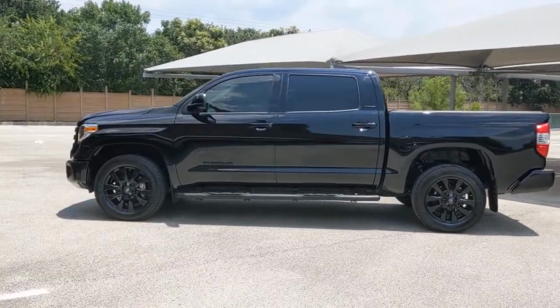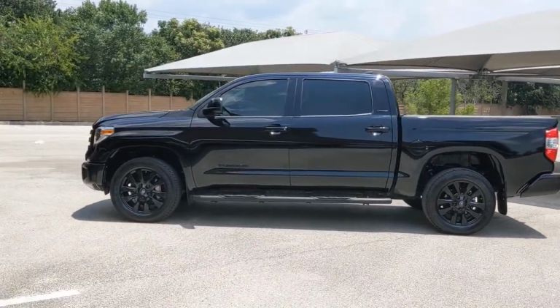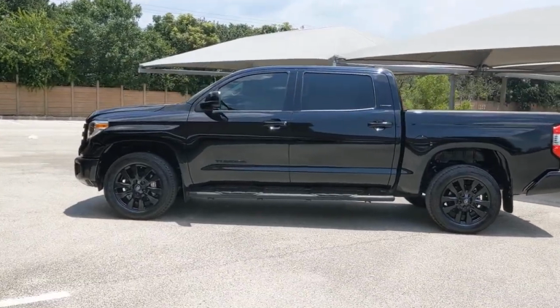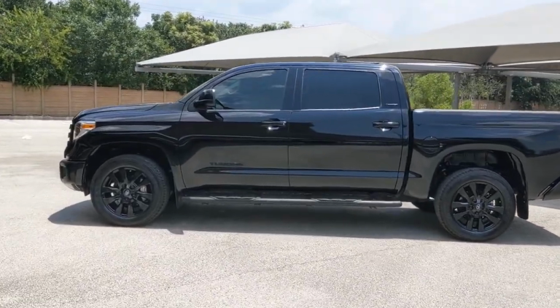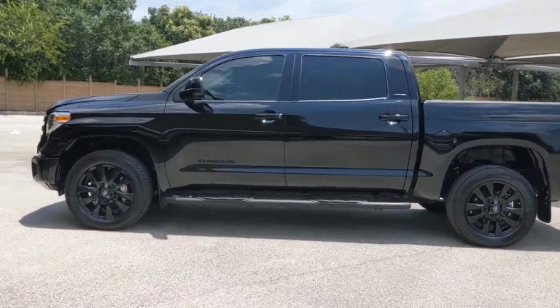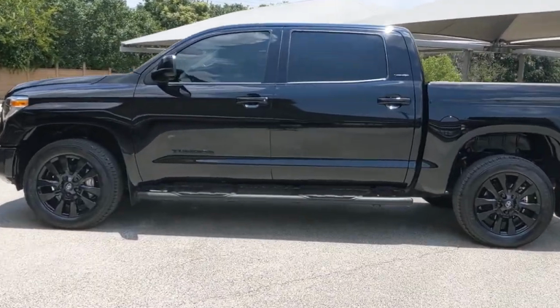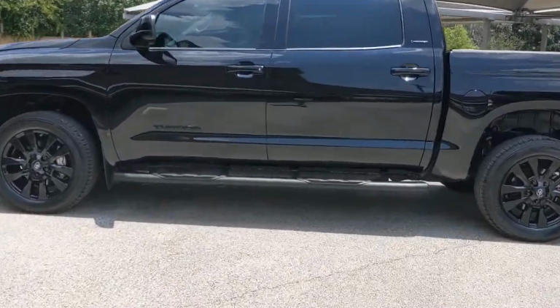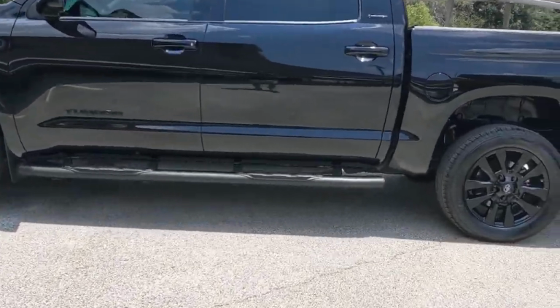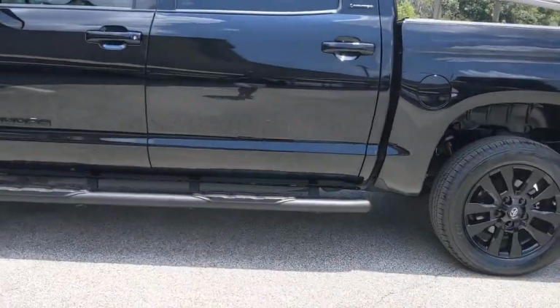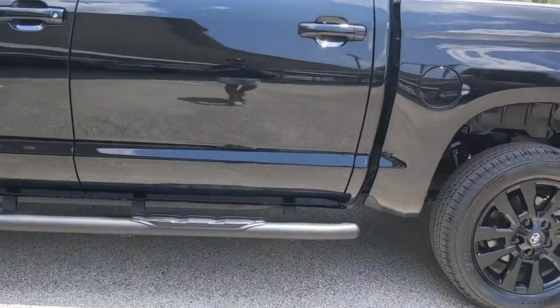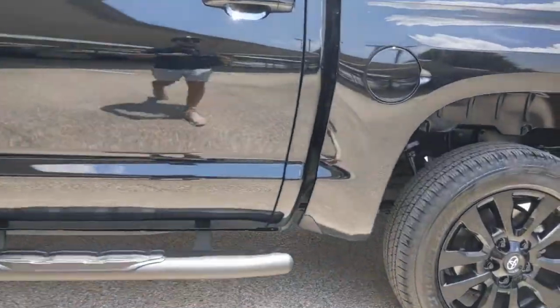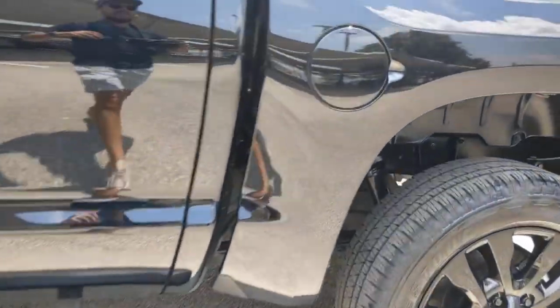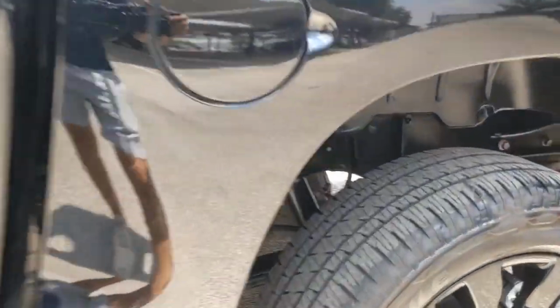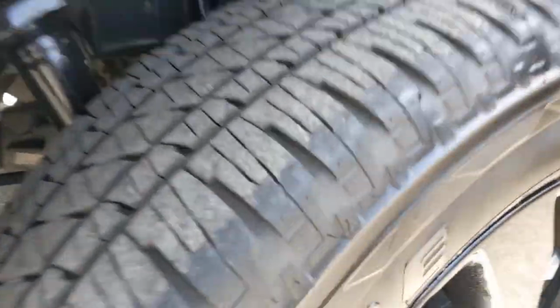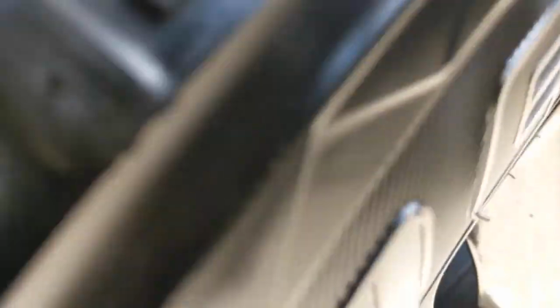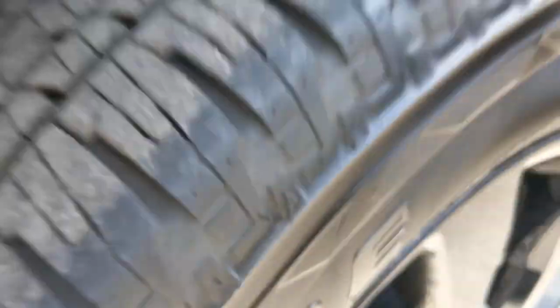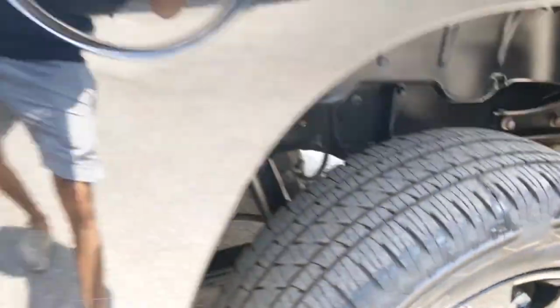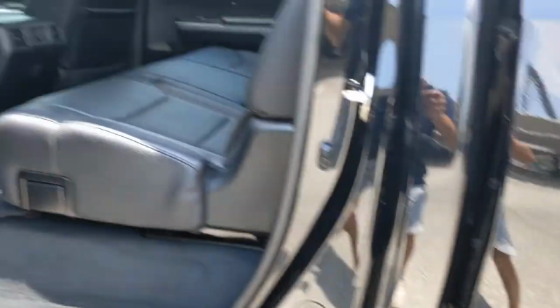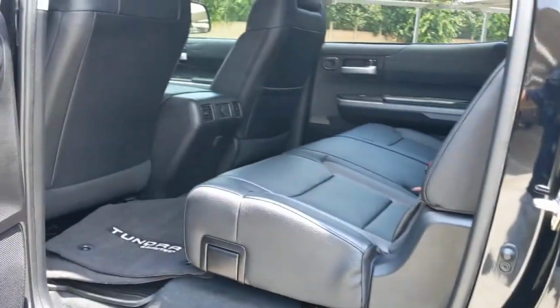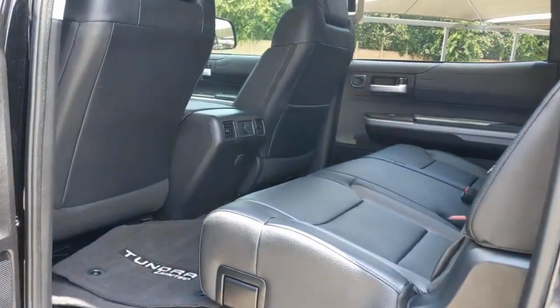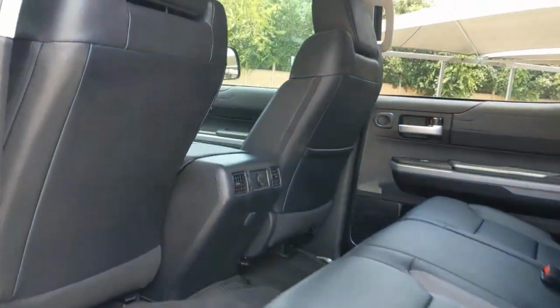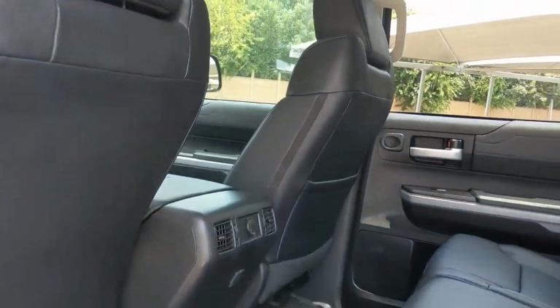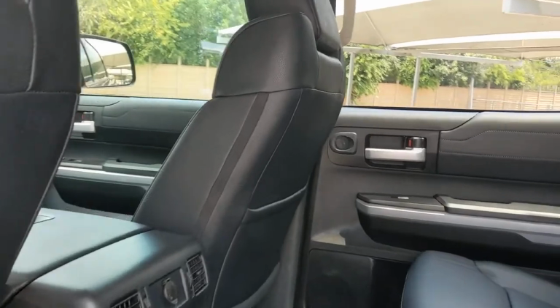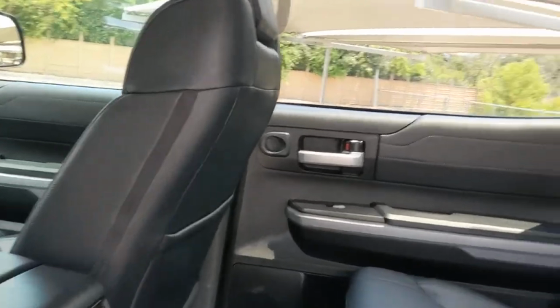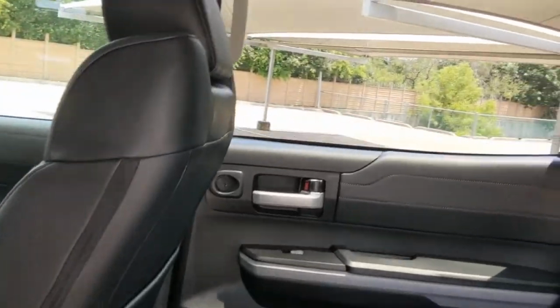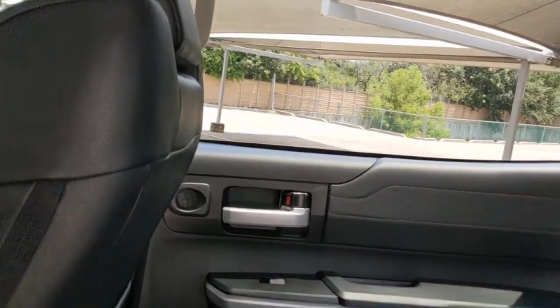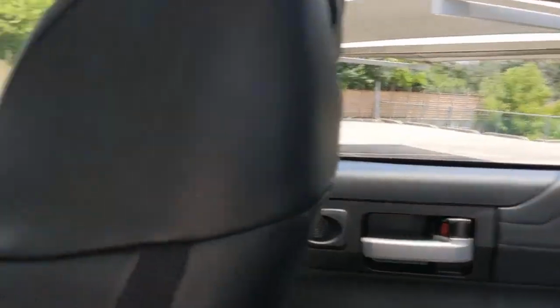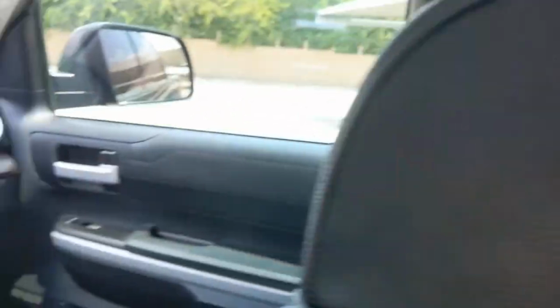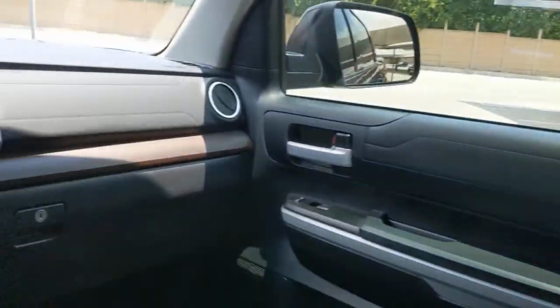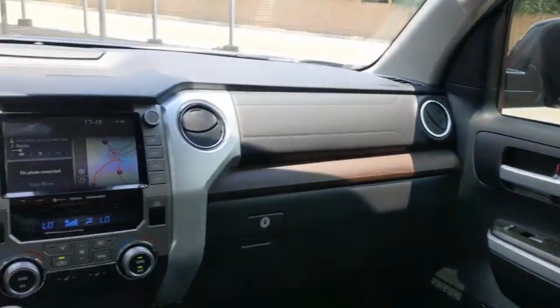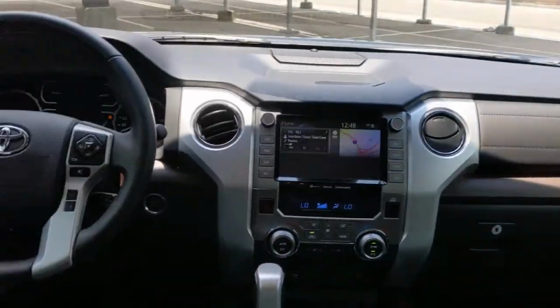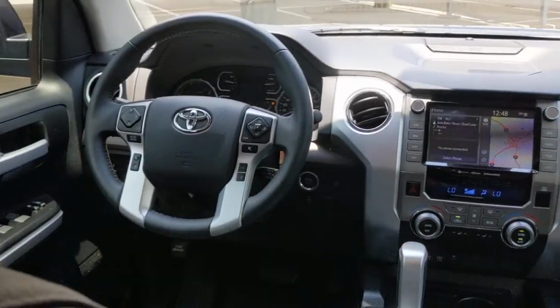Navigation system, keyless entry, backup camera, power passenger seat, woodgrain interior trim, satellite radio, adaptive cruise control, remote engine start, keyless start, fog lamps.